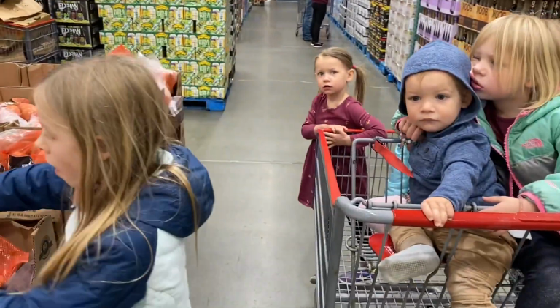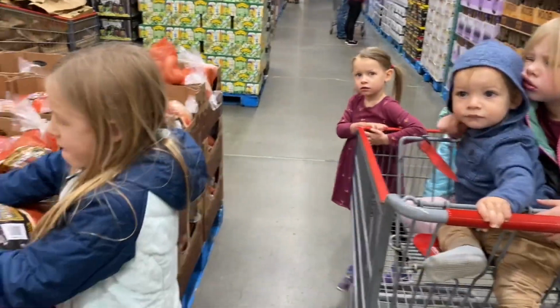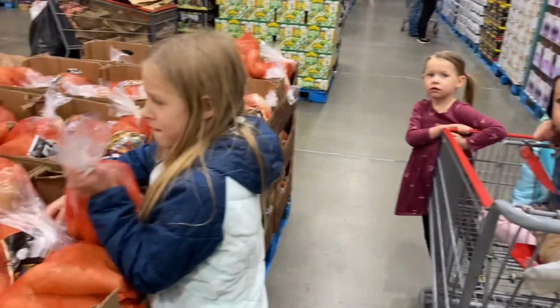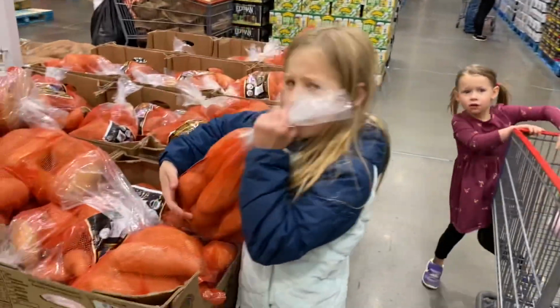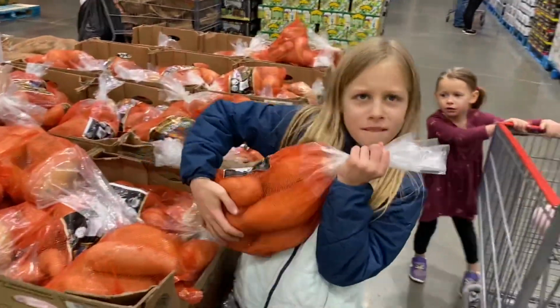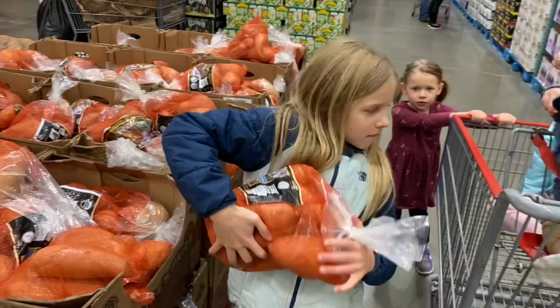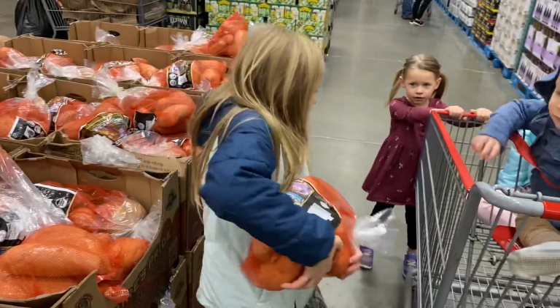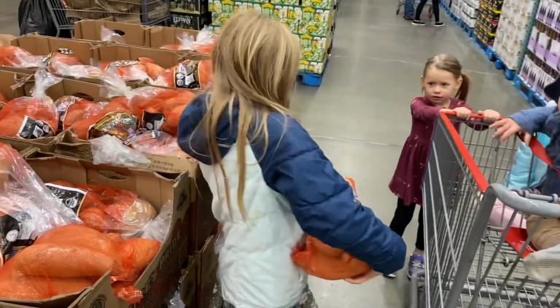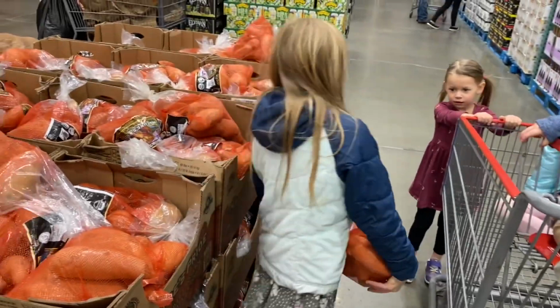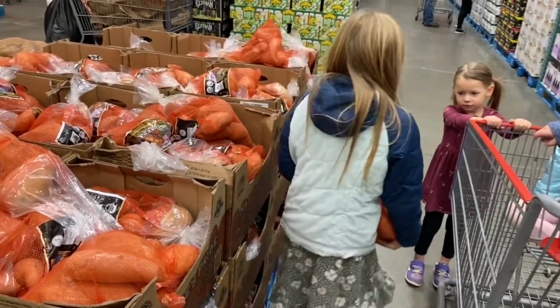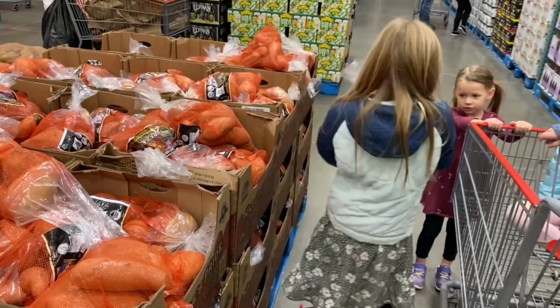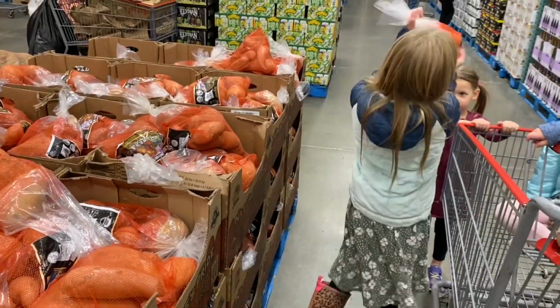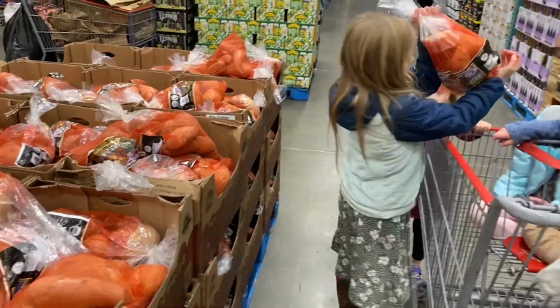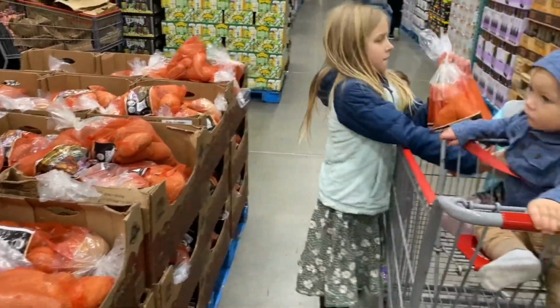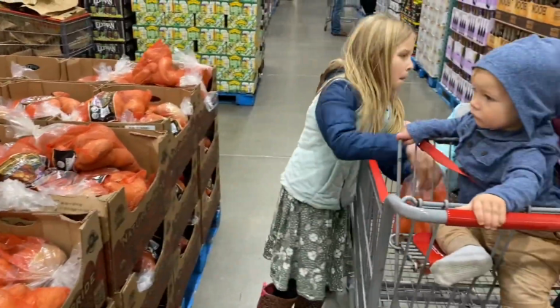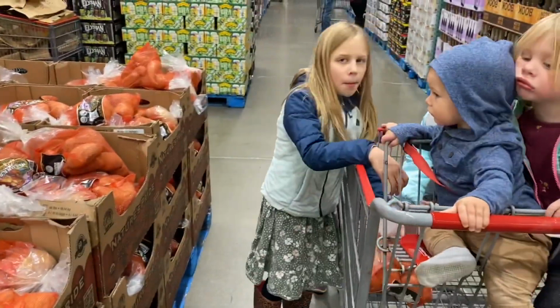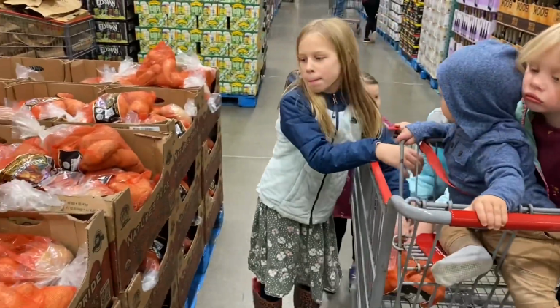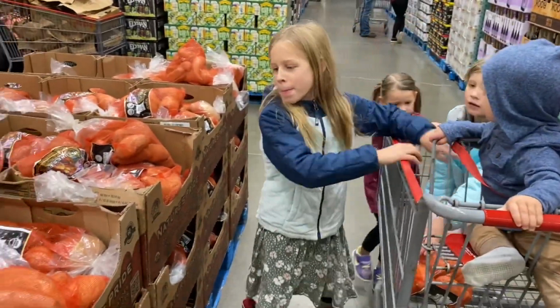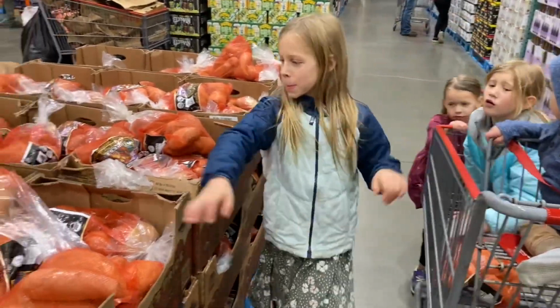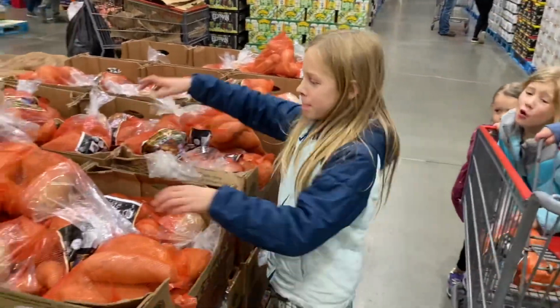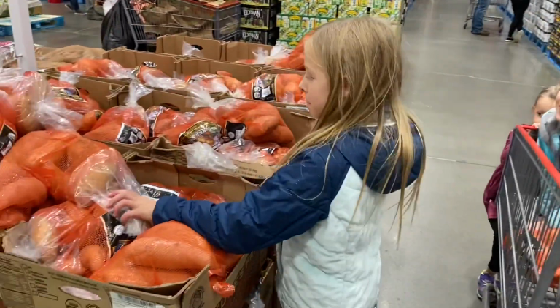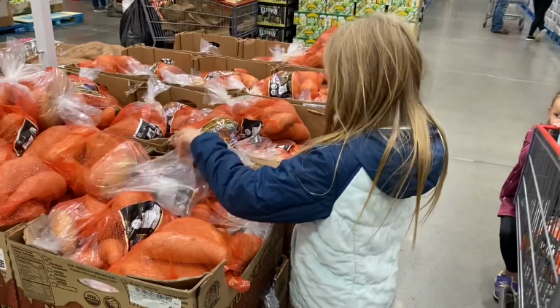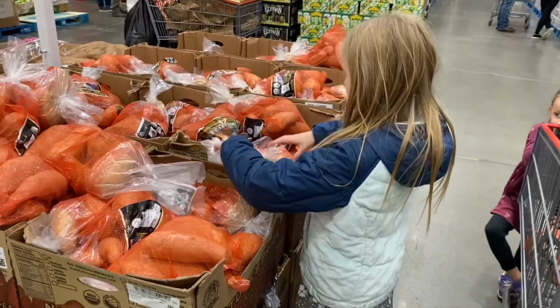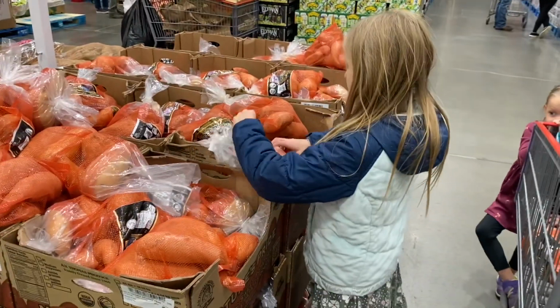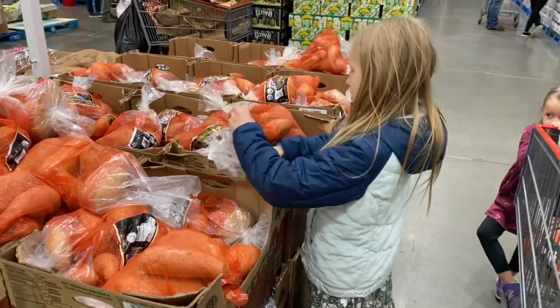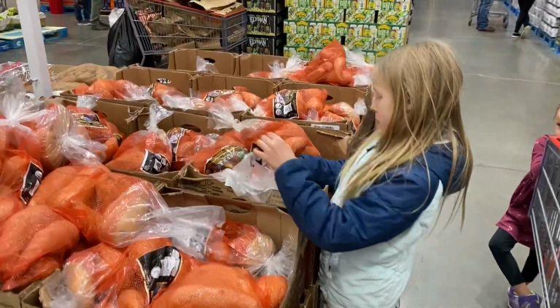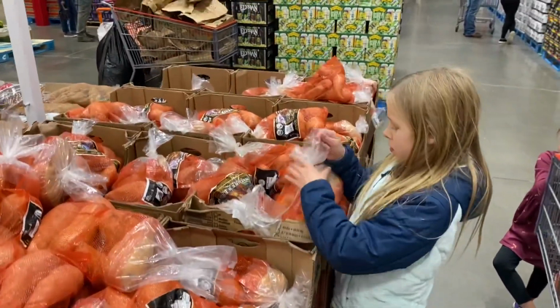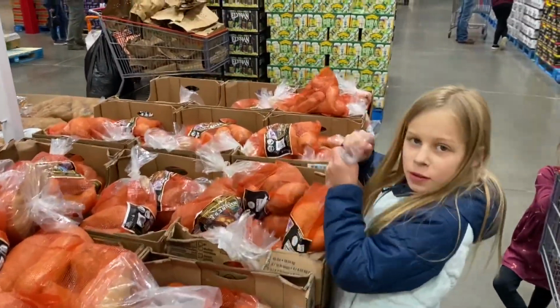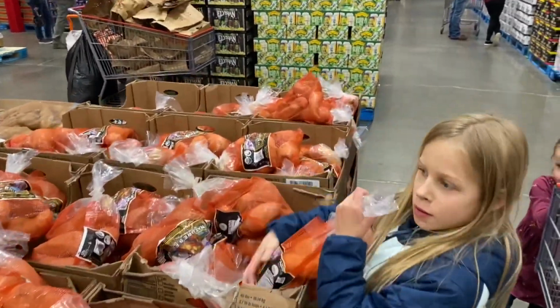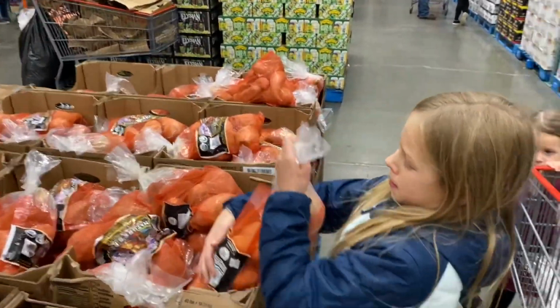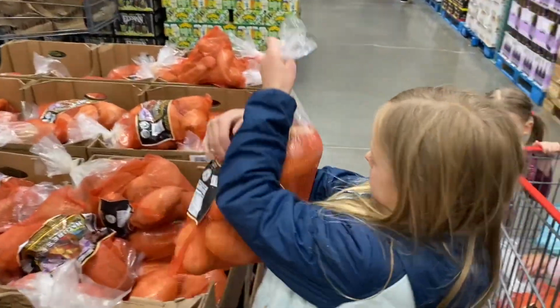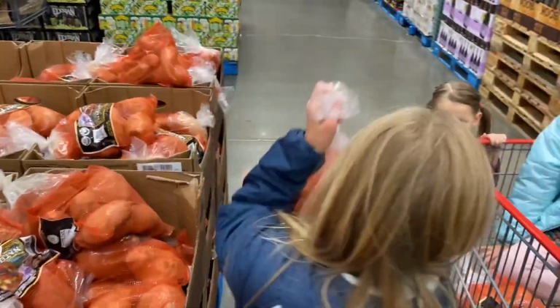They are a ridiculous price — it's just crazy the prices of these organic sweet potatoes — and we go through sweet potatoes like crazy. Only one child doesn't like them.